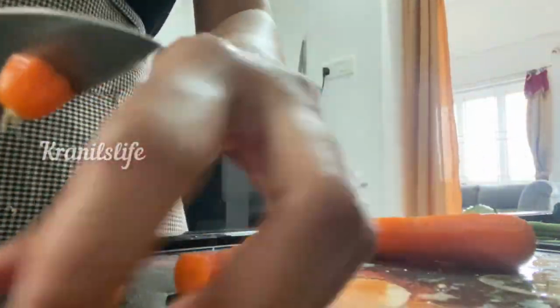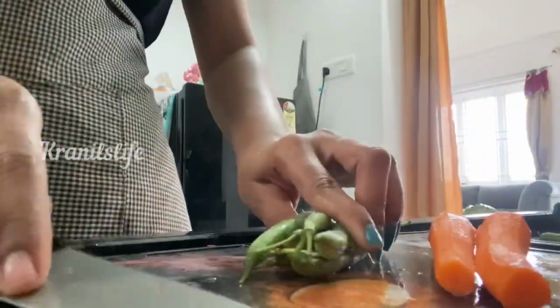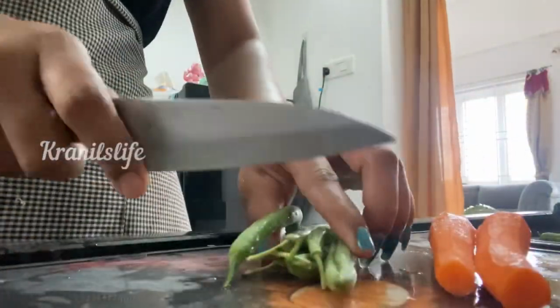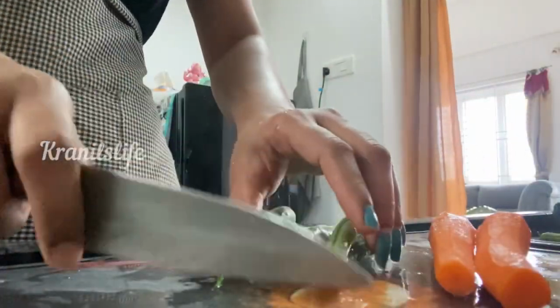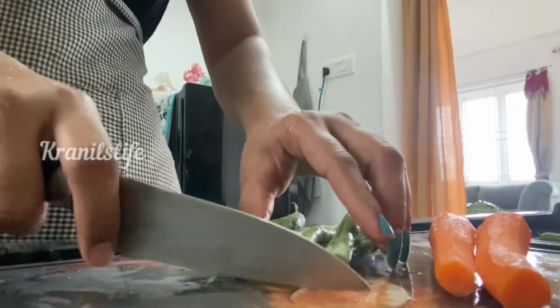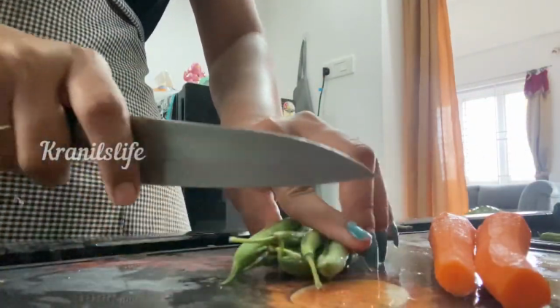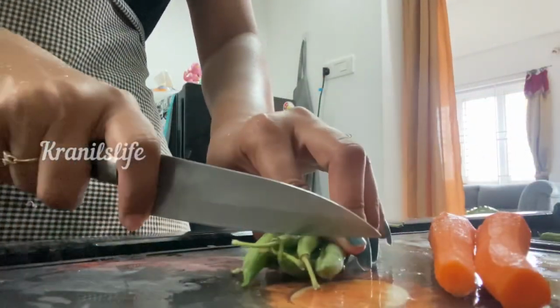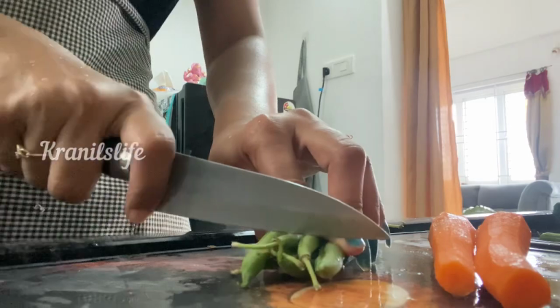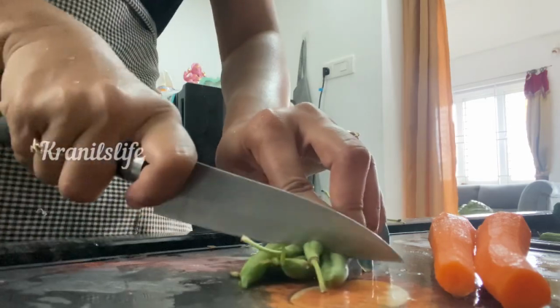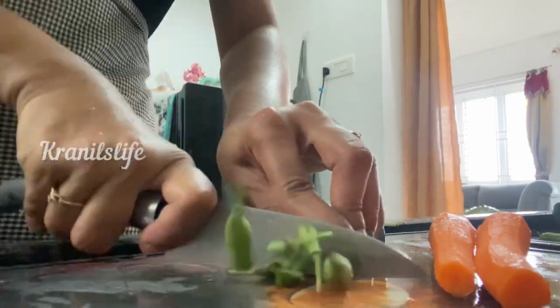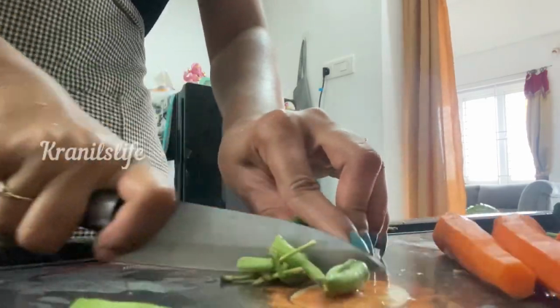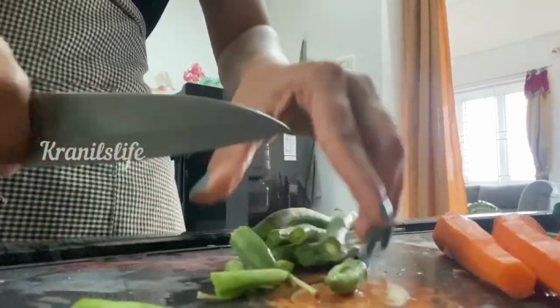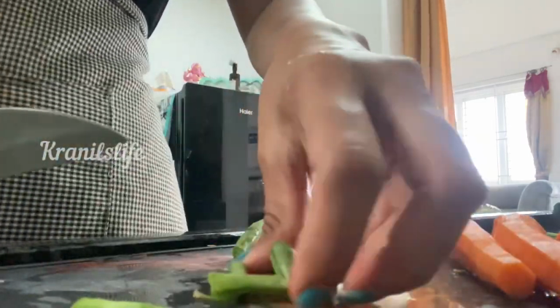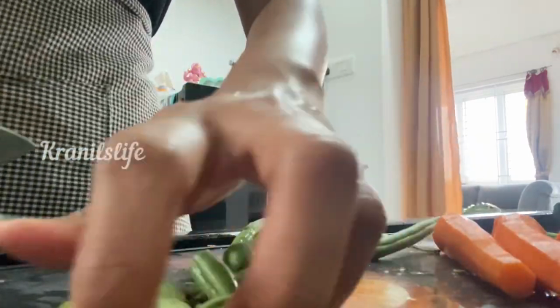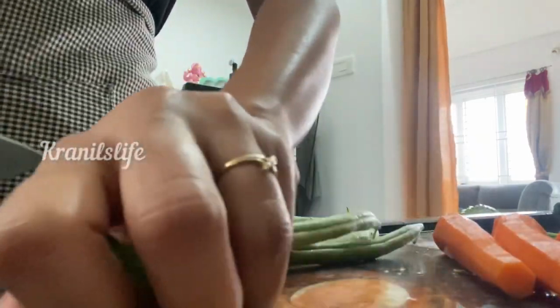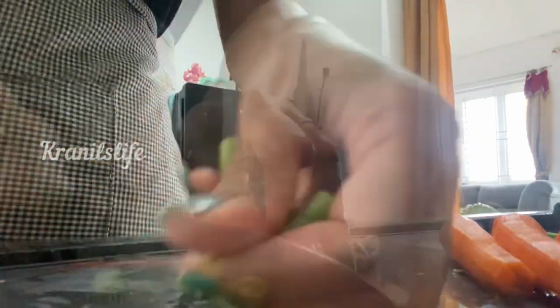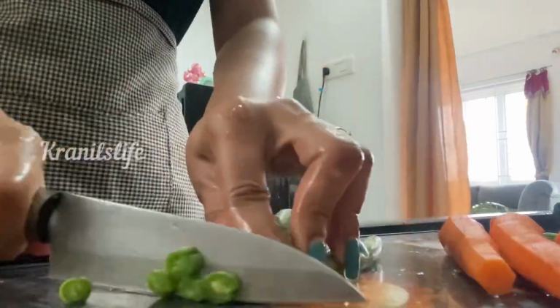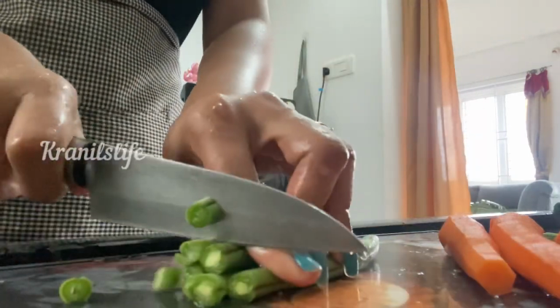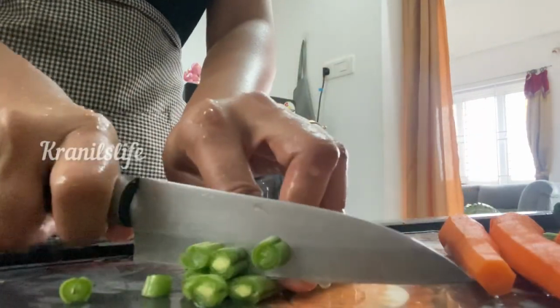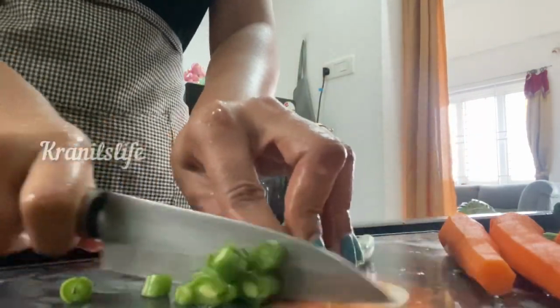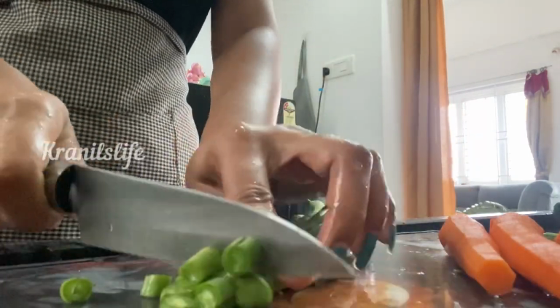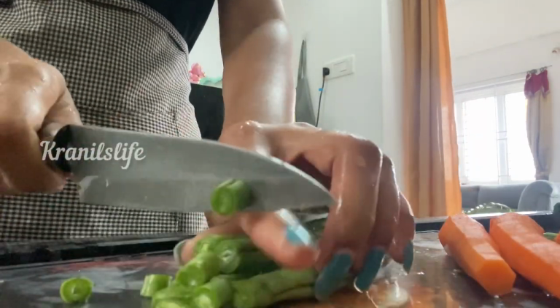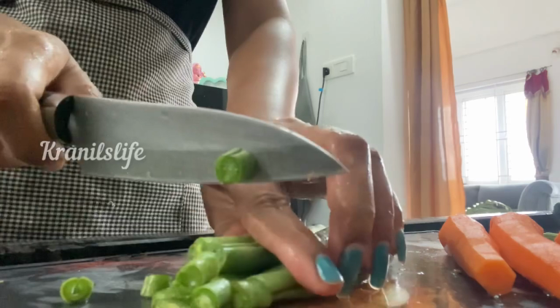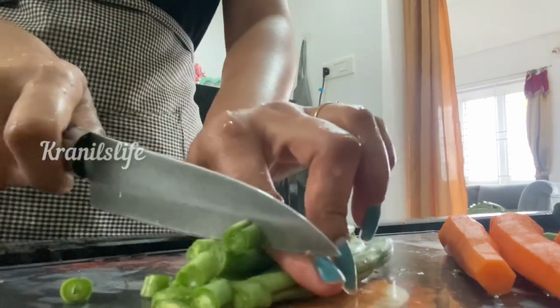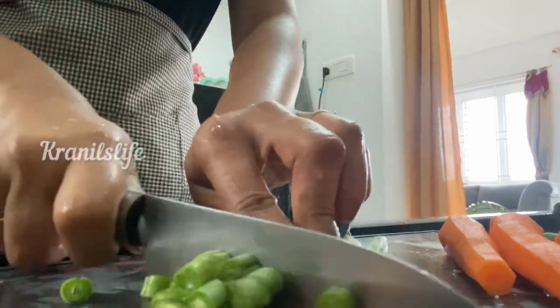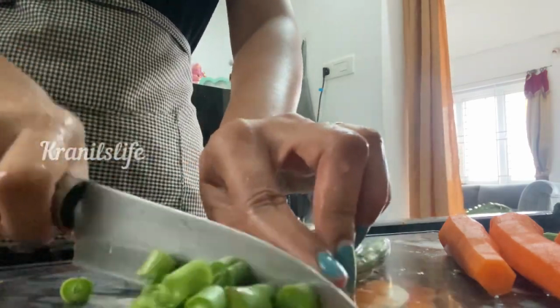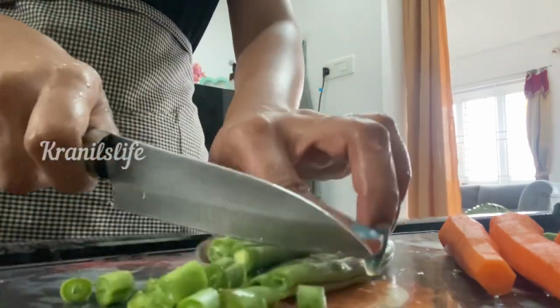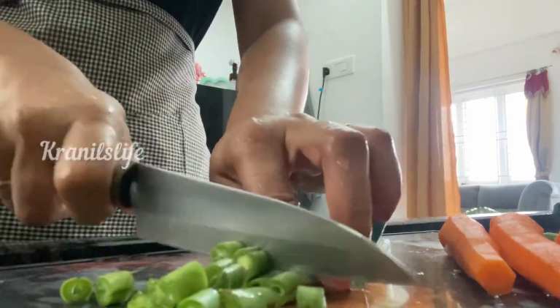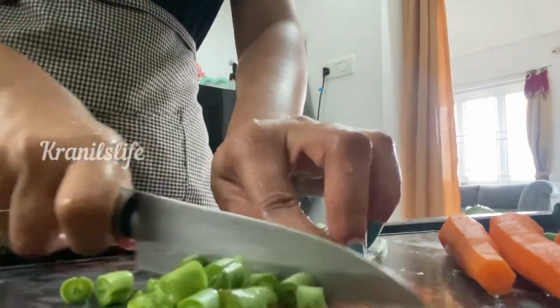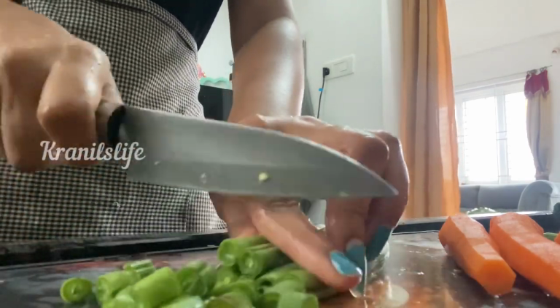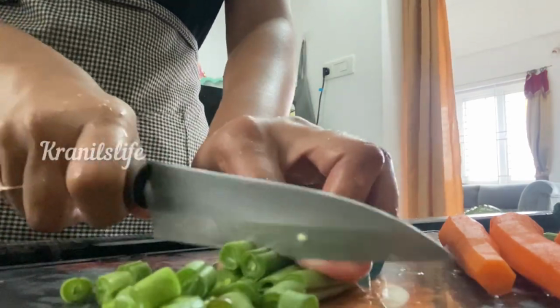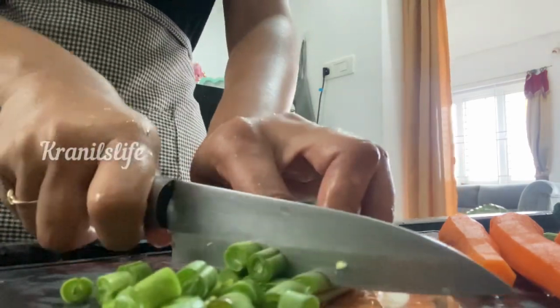For lunch today I'm going to make some carrot beans. I used to cut beans this way — taking three to five beans together and cutting them all at once, which saves time.